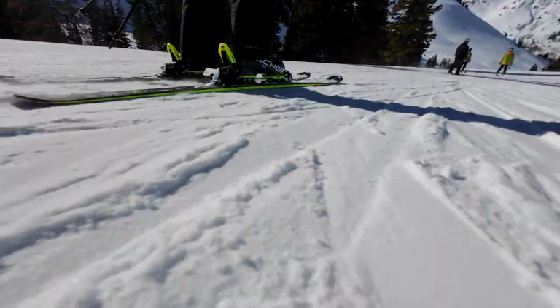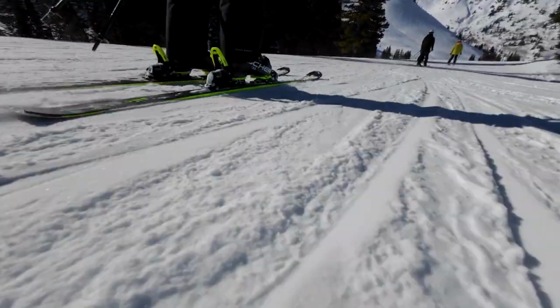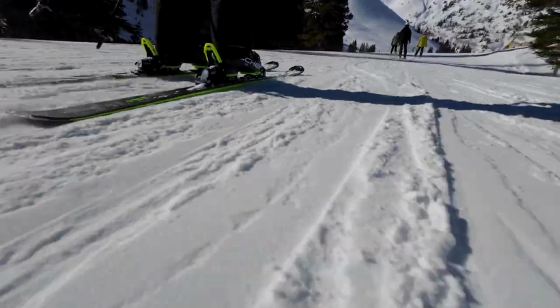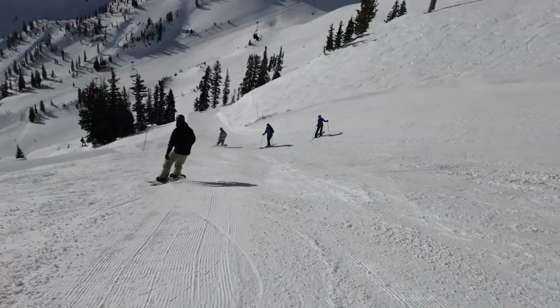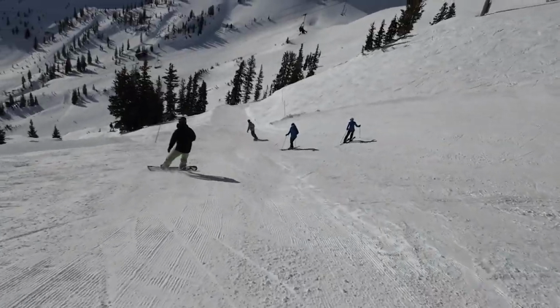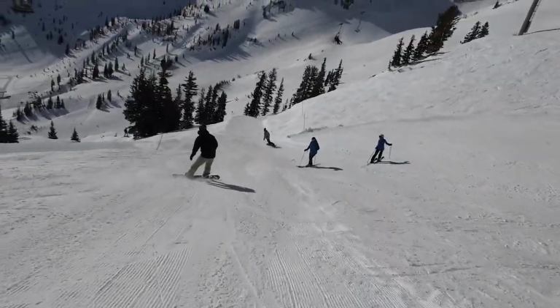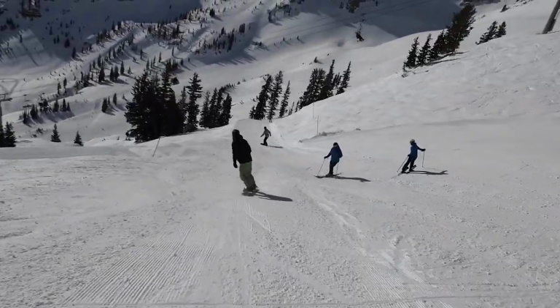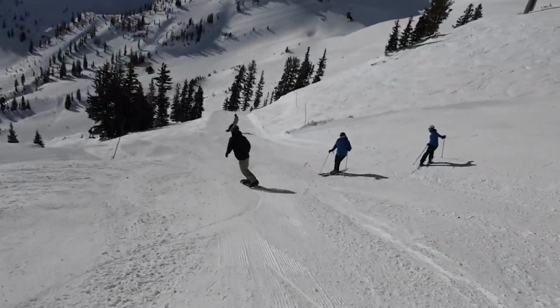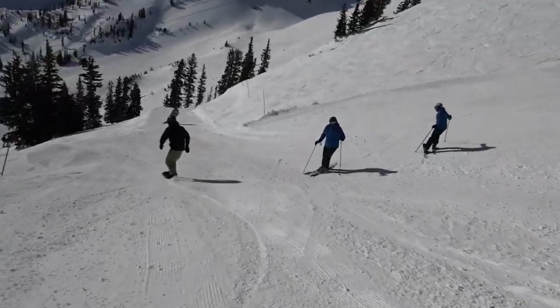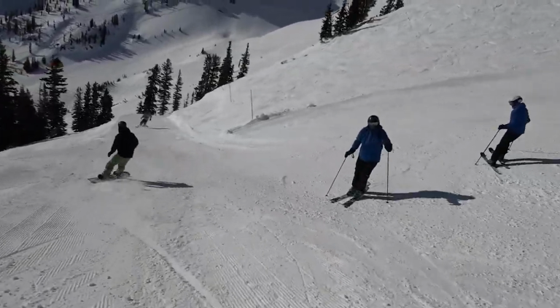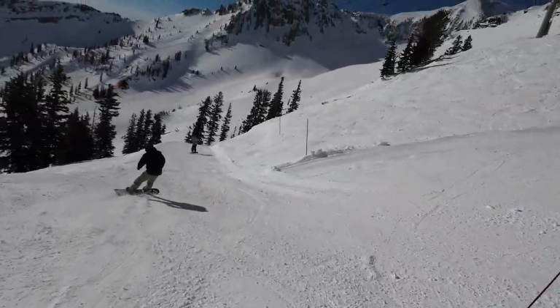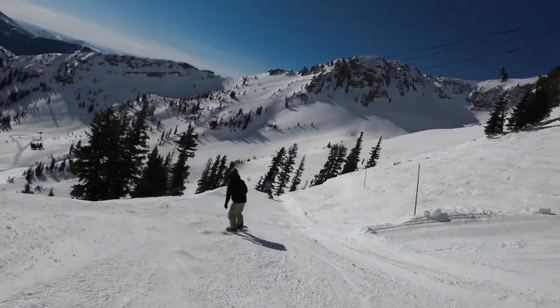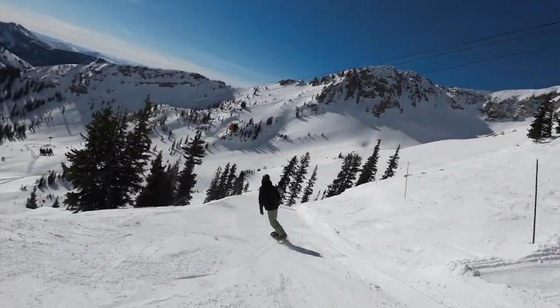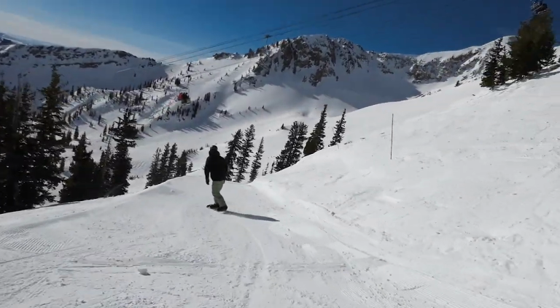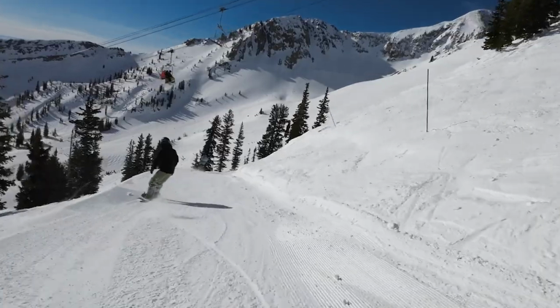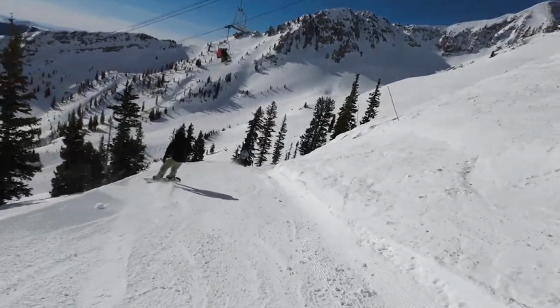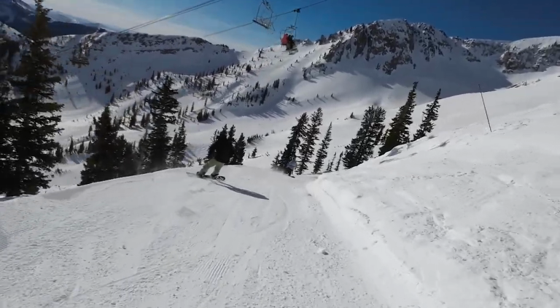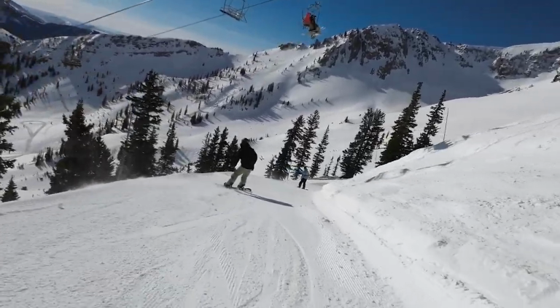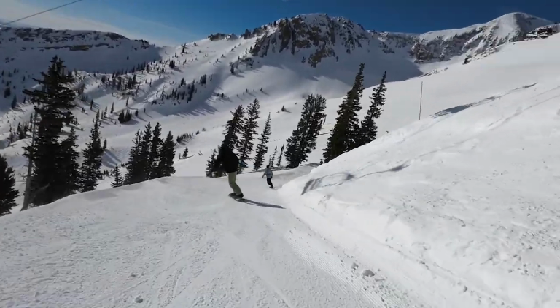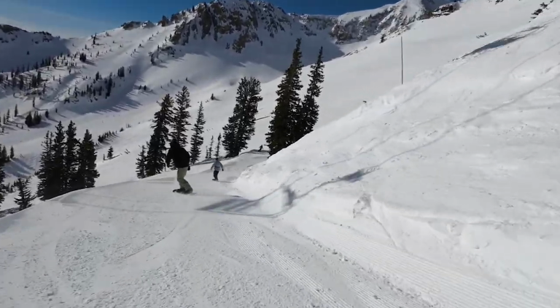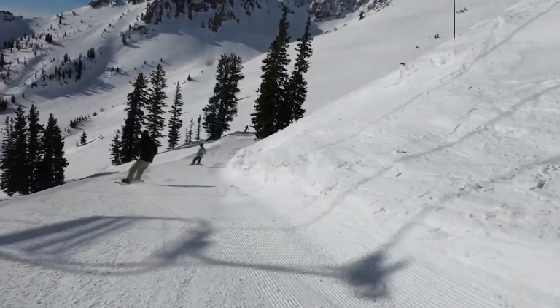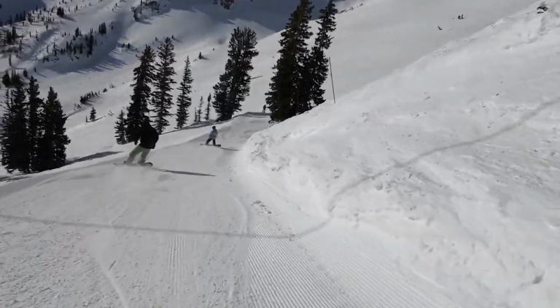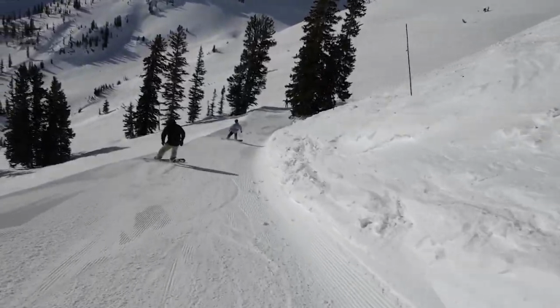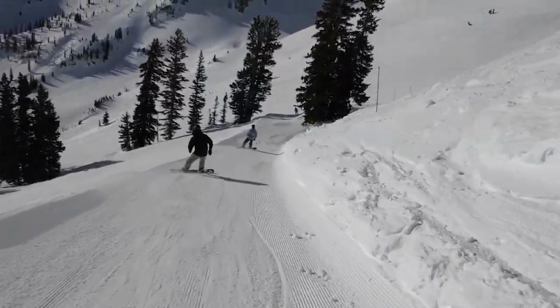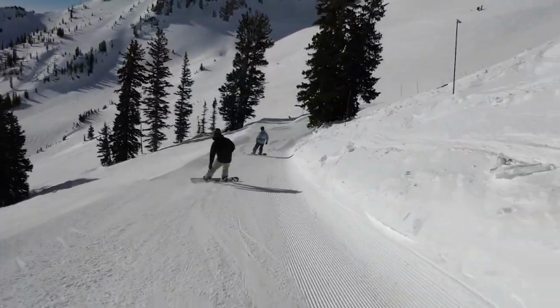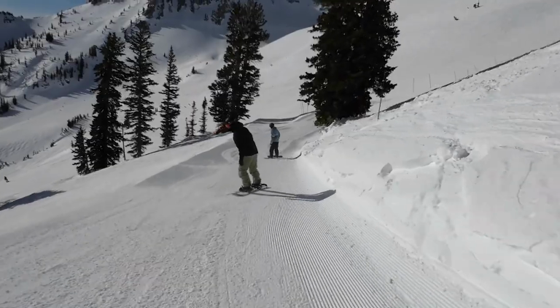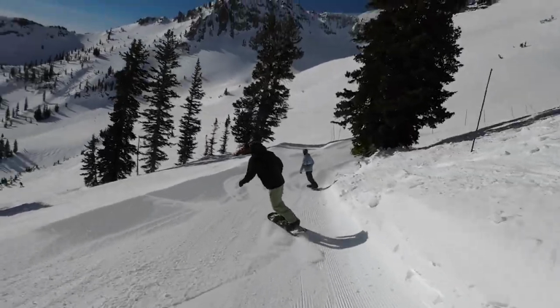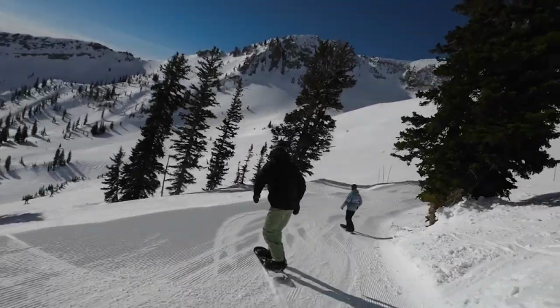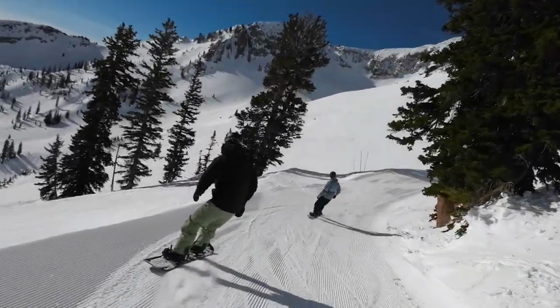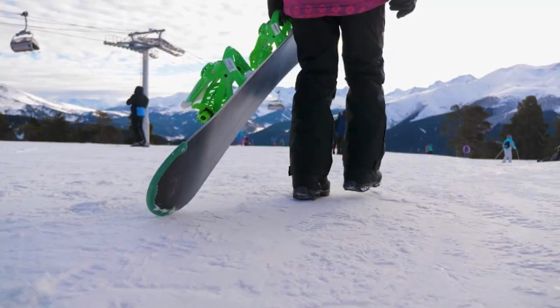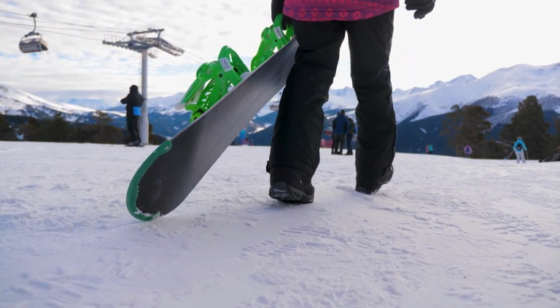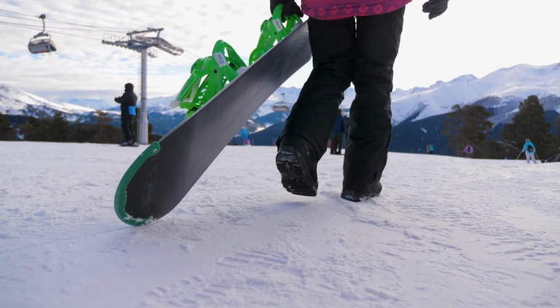The first discernible difference between the two mountains is that although Snowbird allows both skiers and snowboarders, Alta is one of only three North American ski areas that does not allow snowboarders. So if you plan to board, Alta is not the place for you.